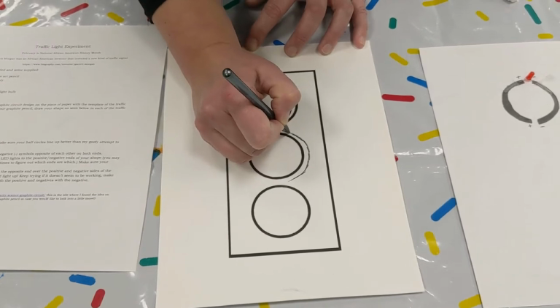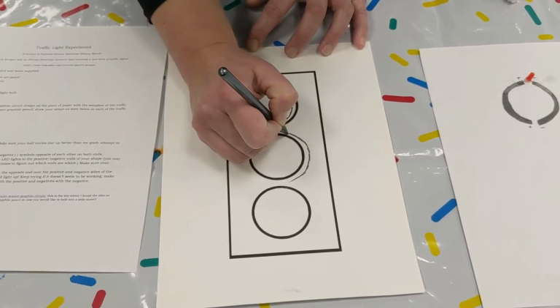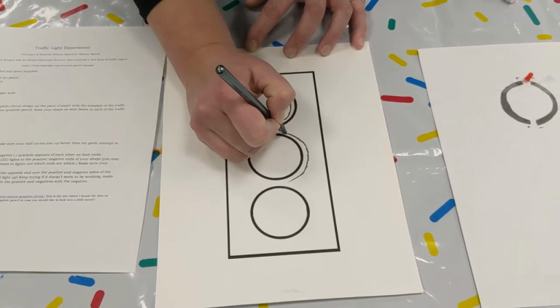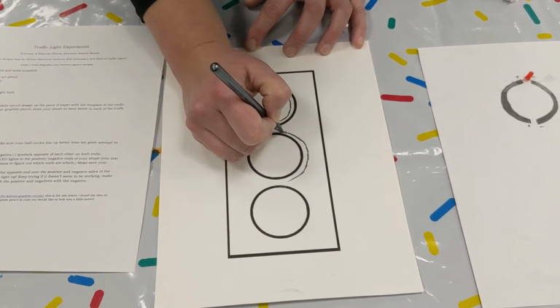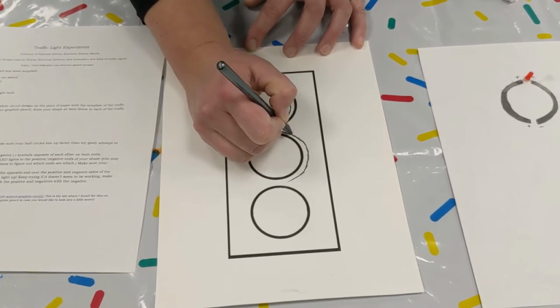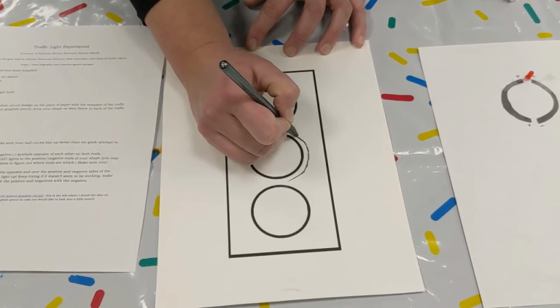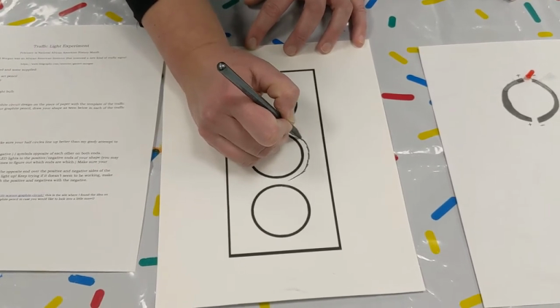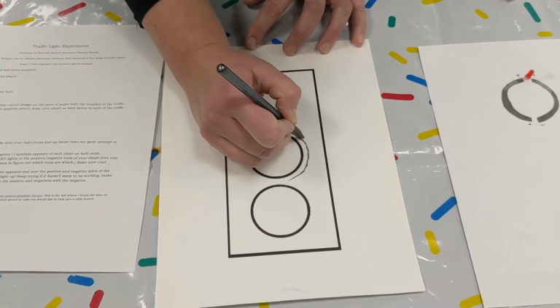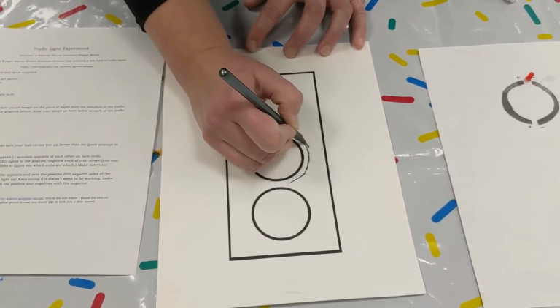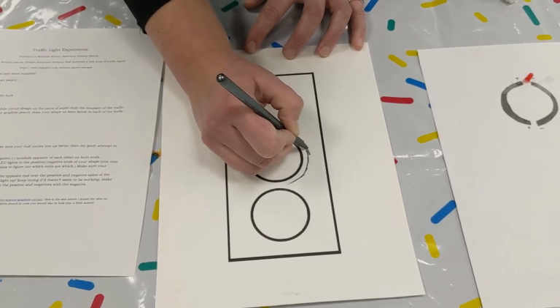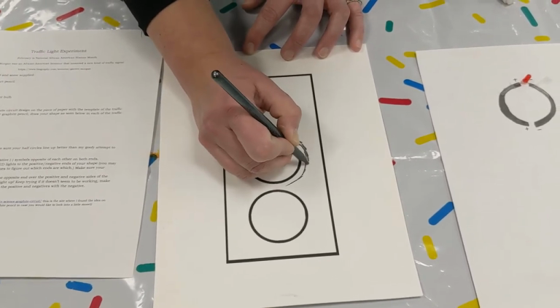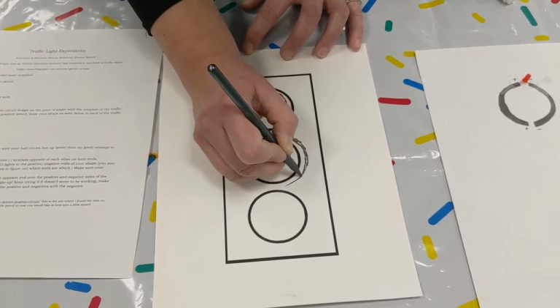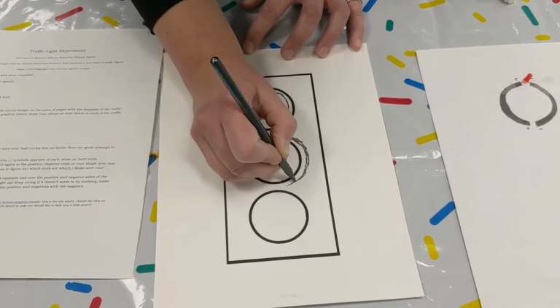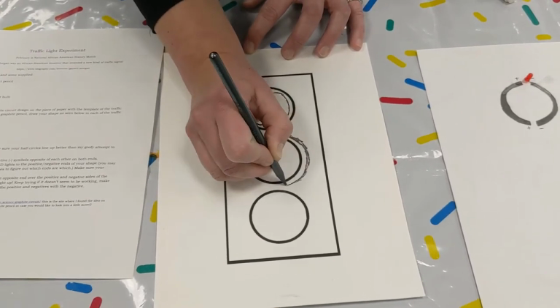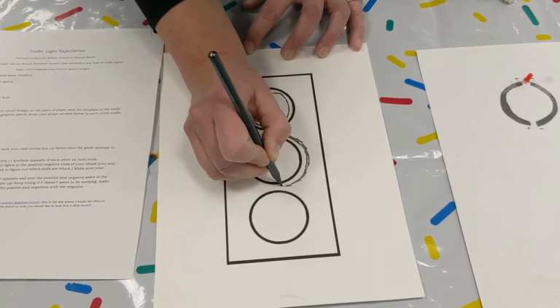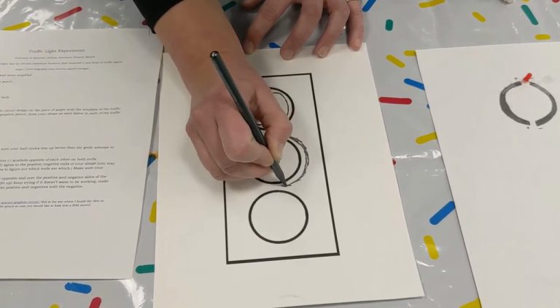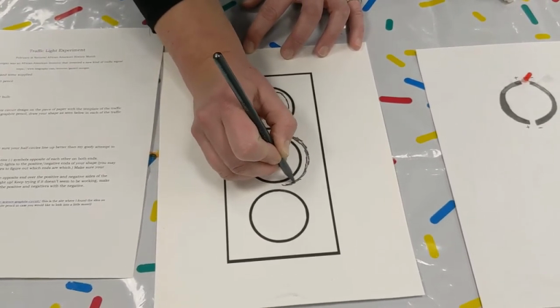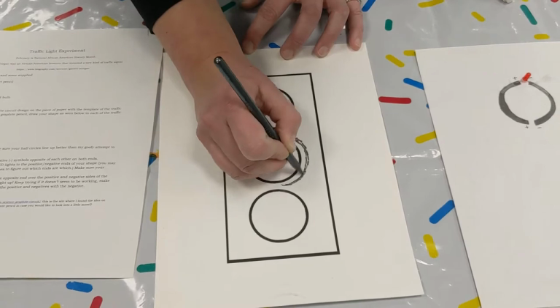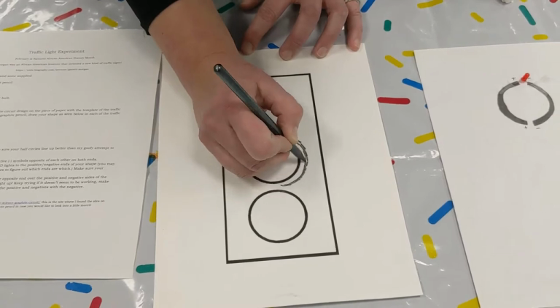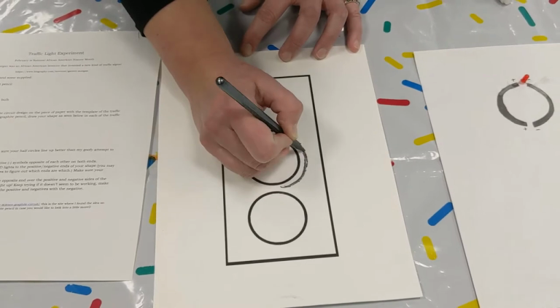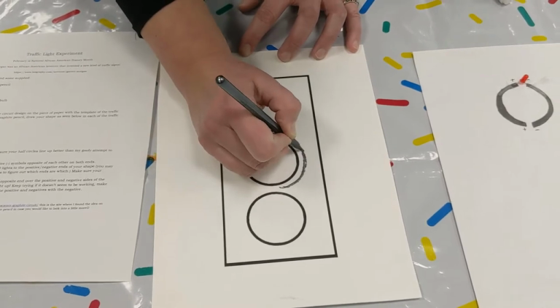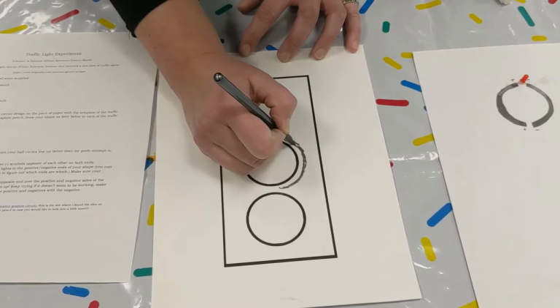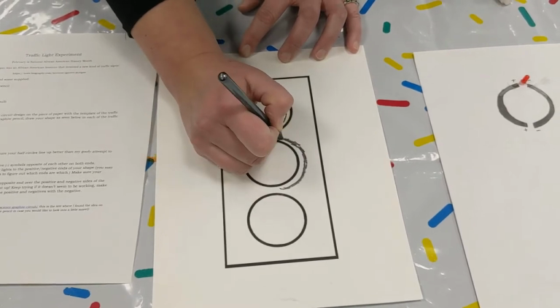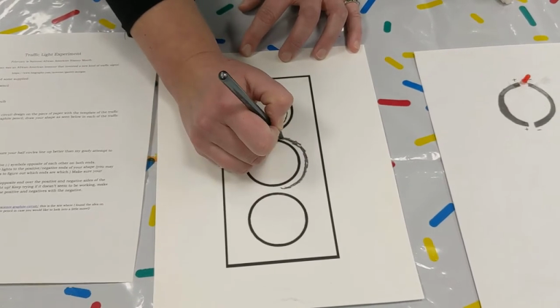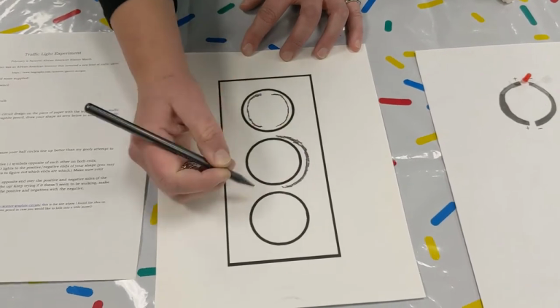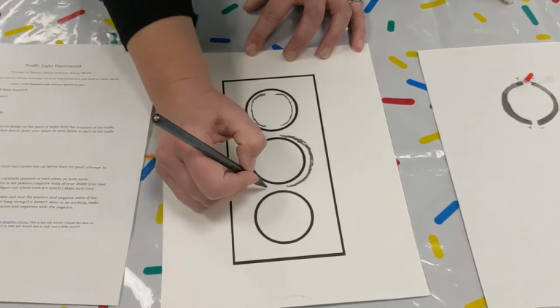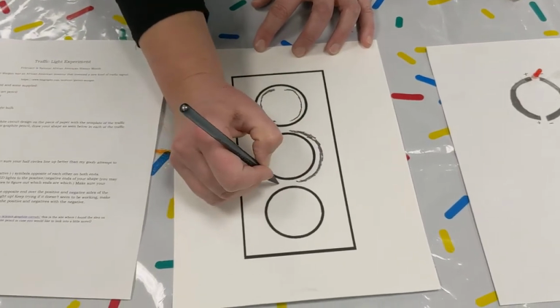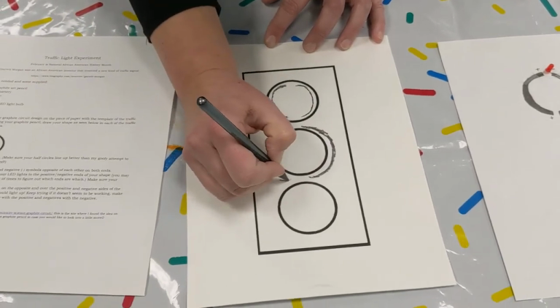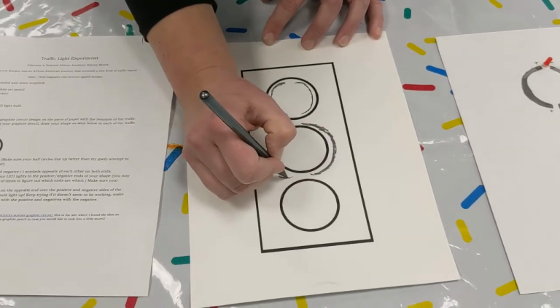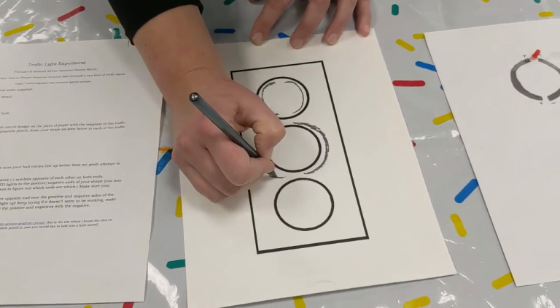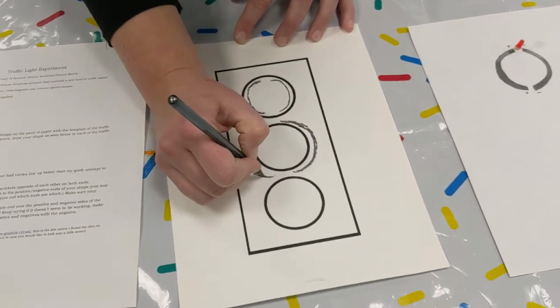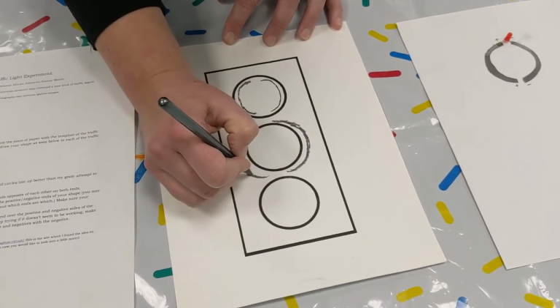It honestly, it's probably not going to matter. It's however you want to do it, but as long as you — and we'll go back and touch this up.